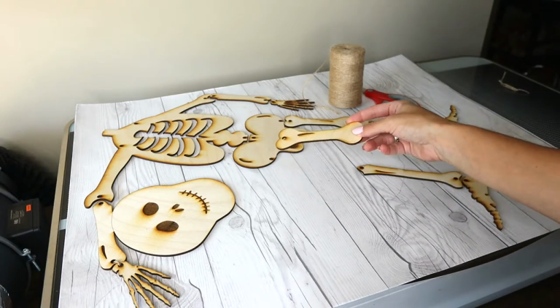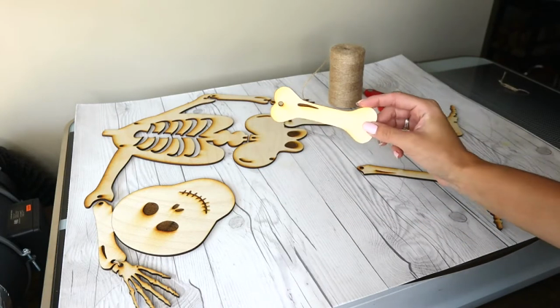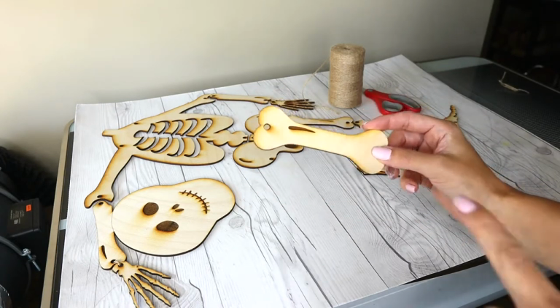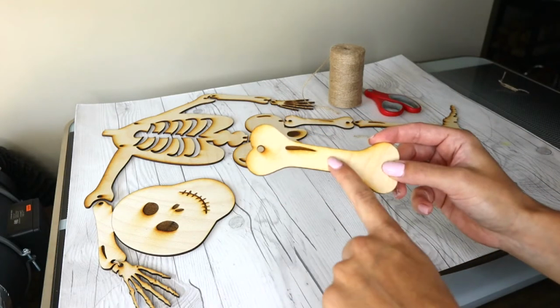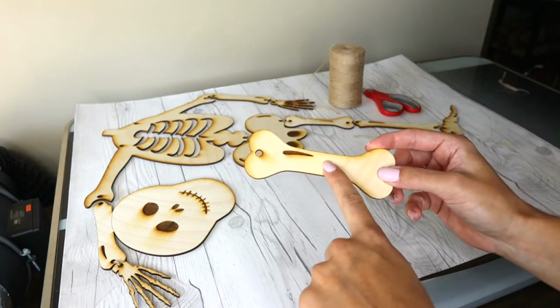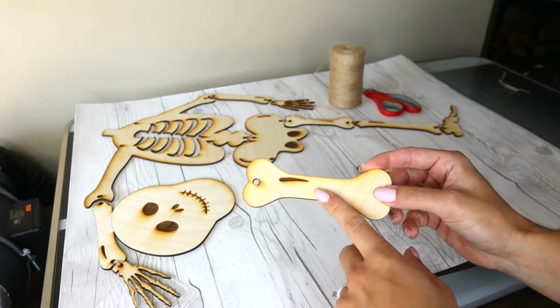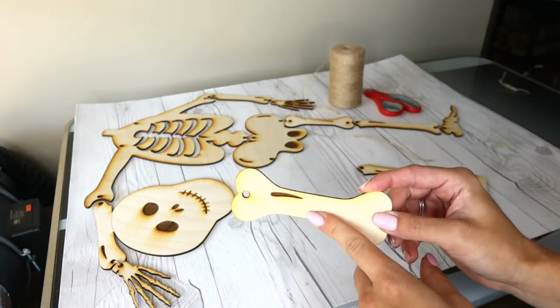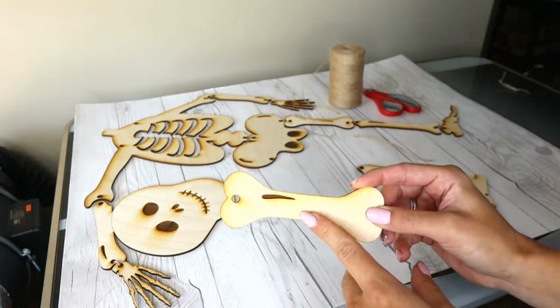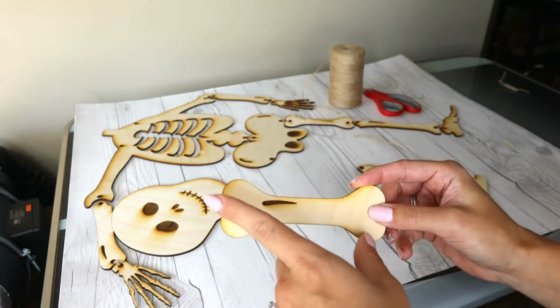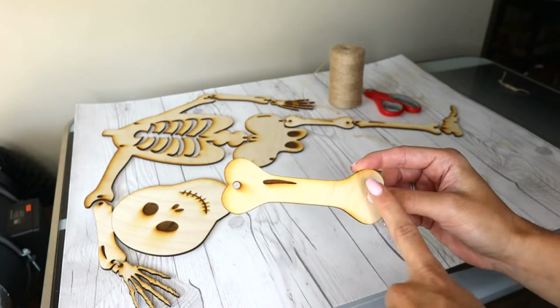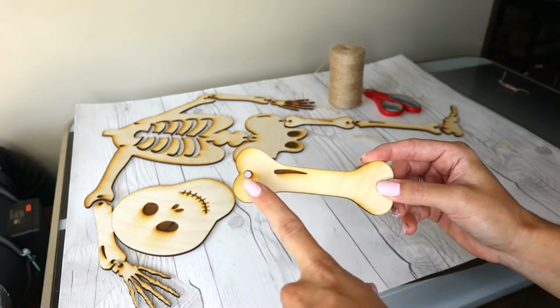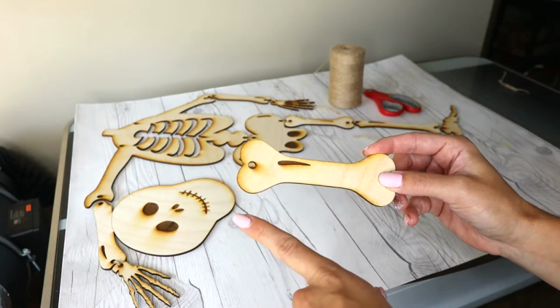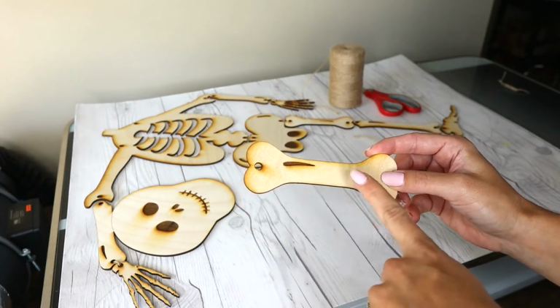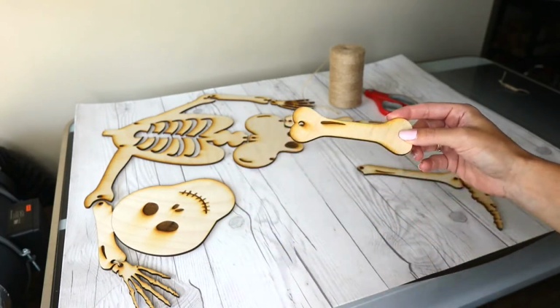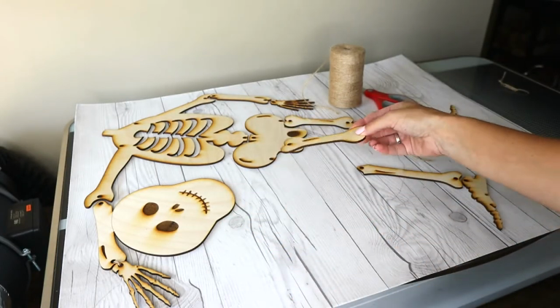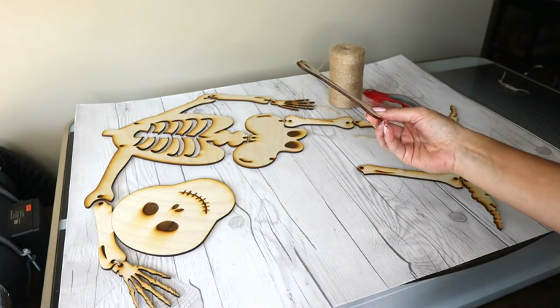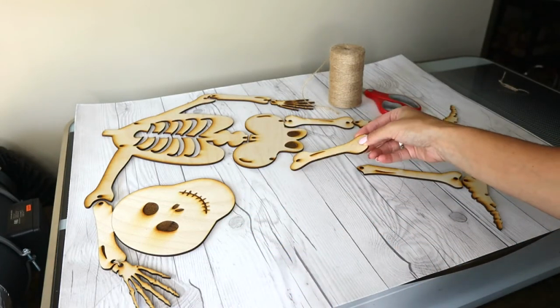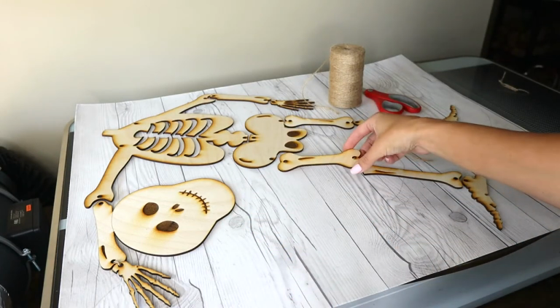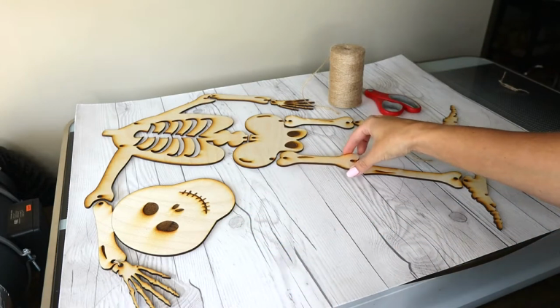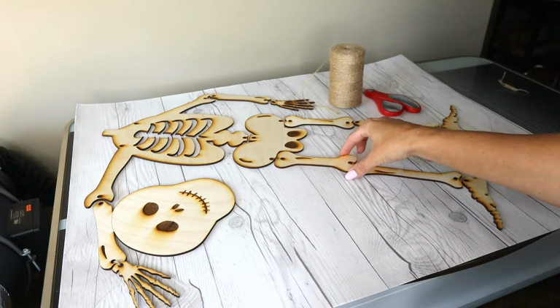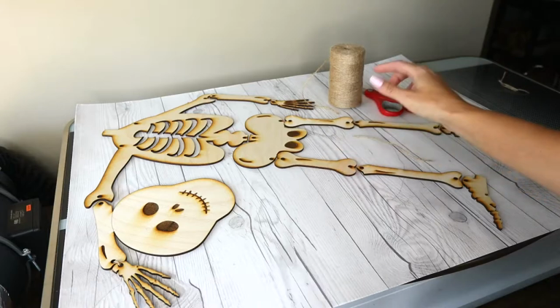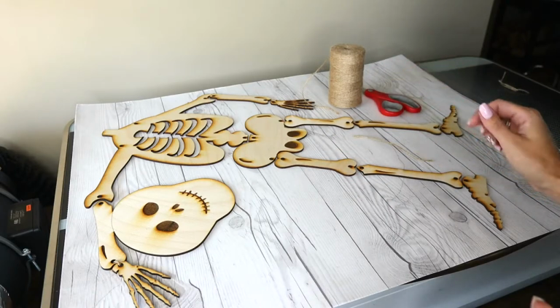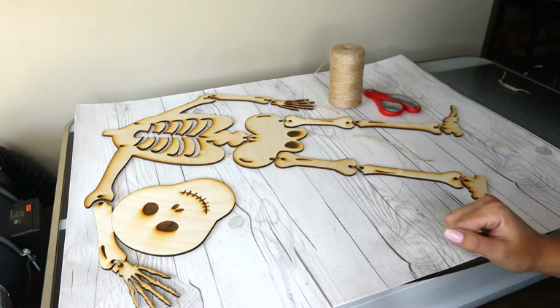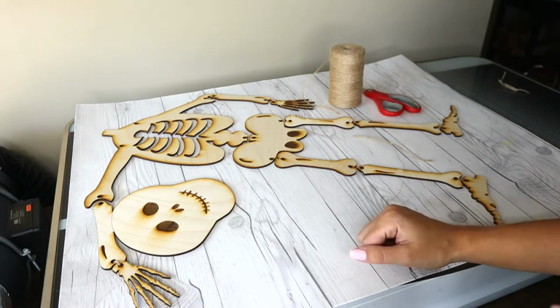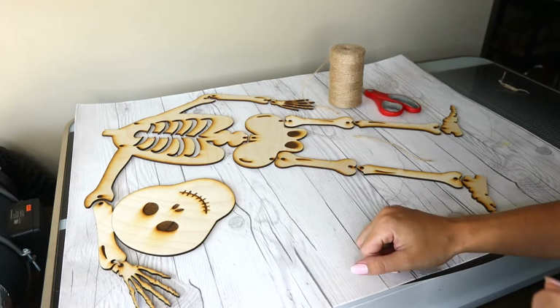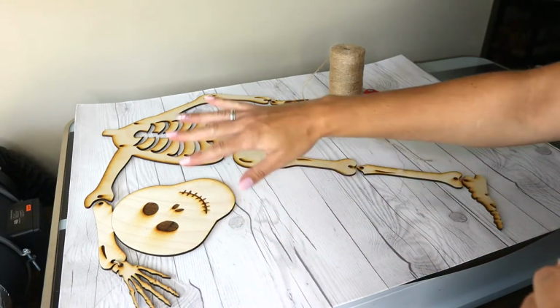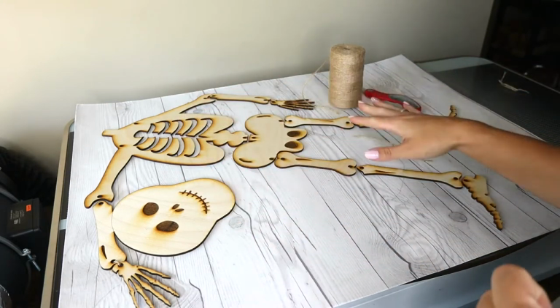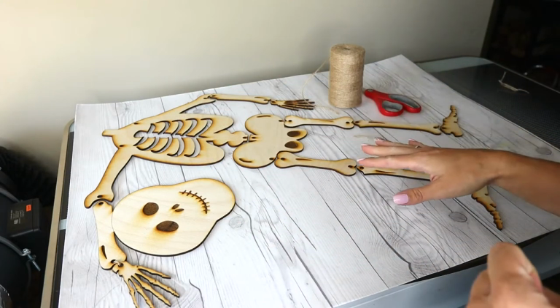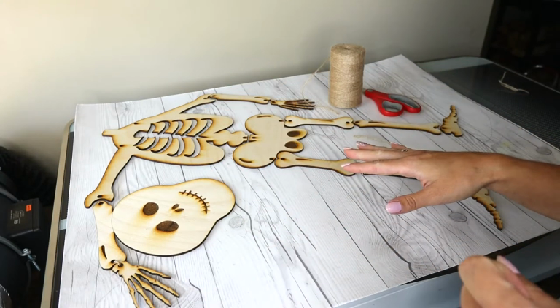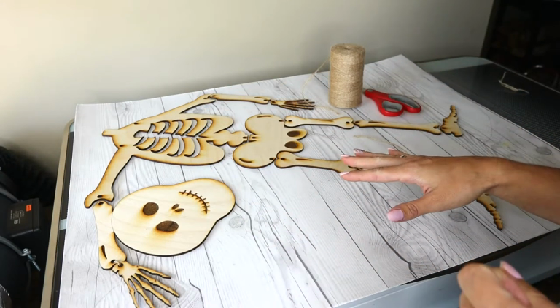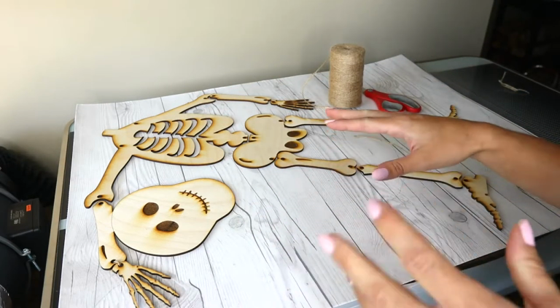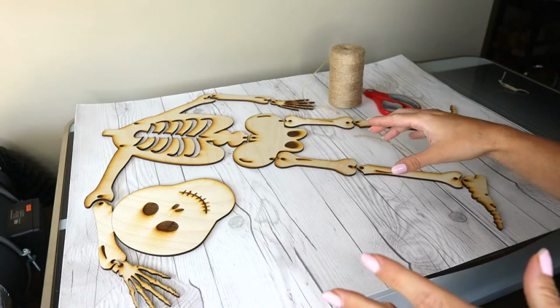I also did not mask my material on purpose because I wanted it to have the burn marks. You can choose to do that as well — that was just my personal preference. So I have it all laid out now, so I'm just going to go ahead and attach everything.